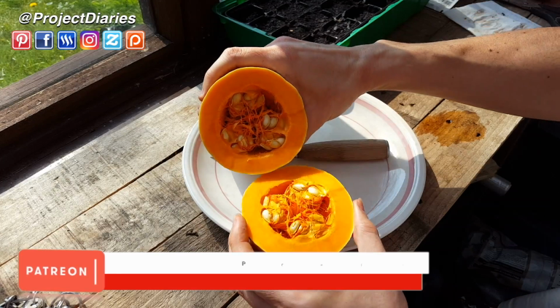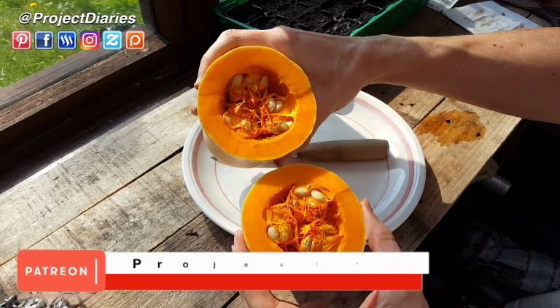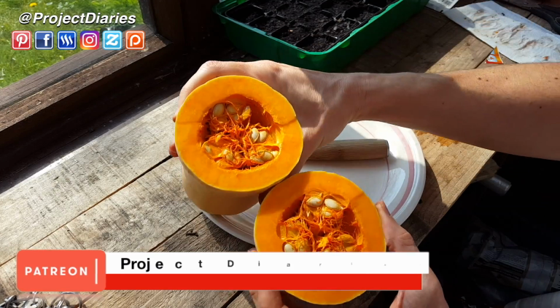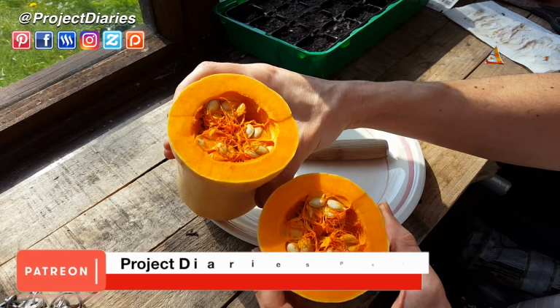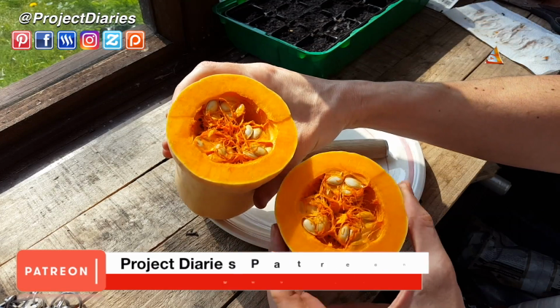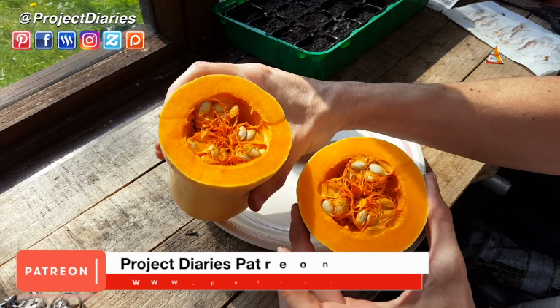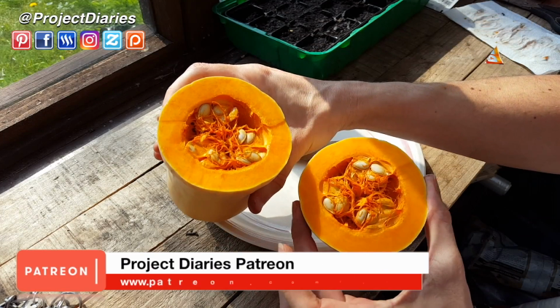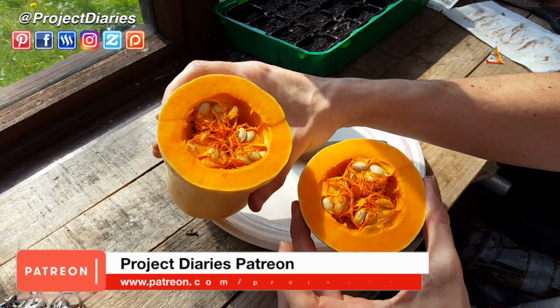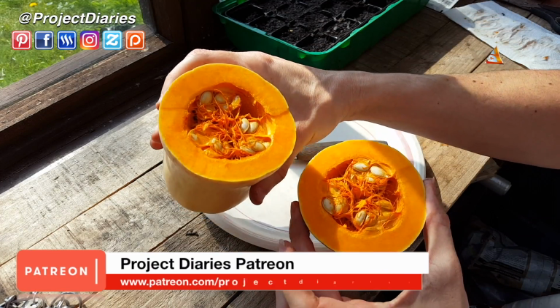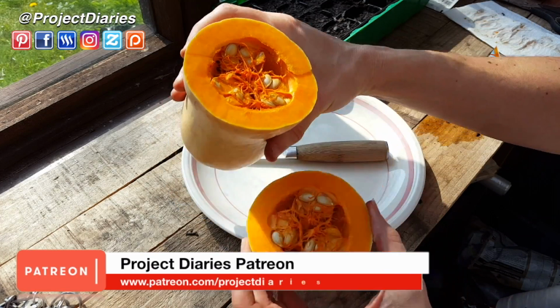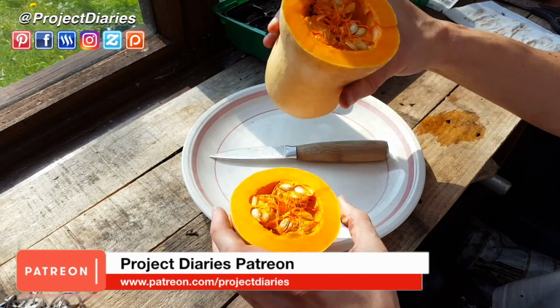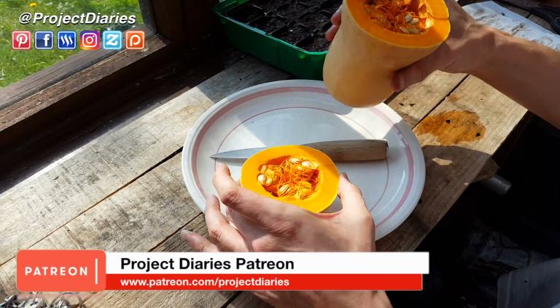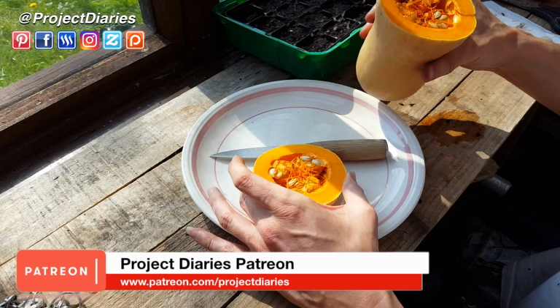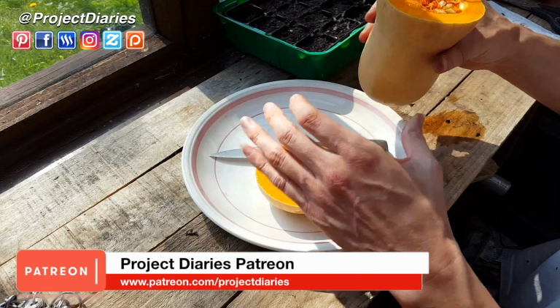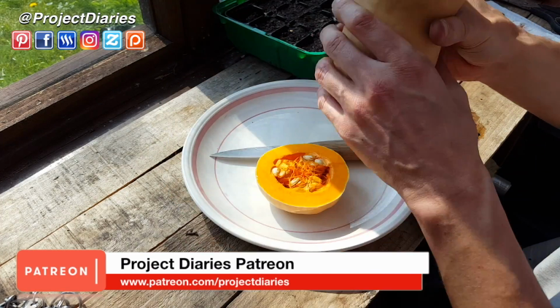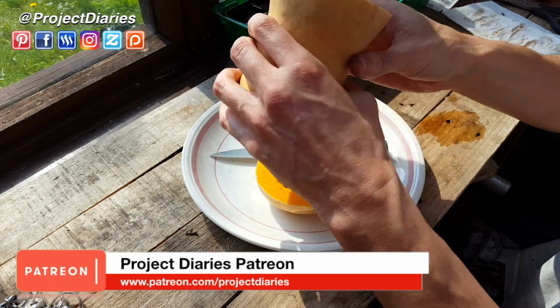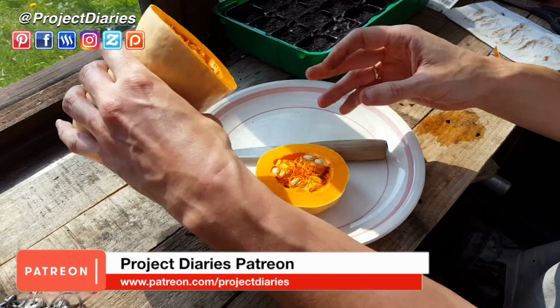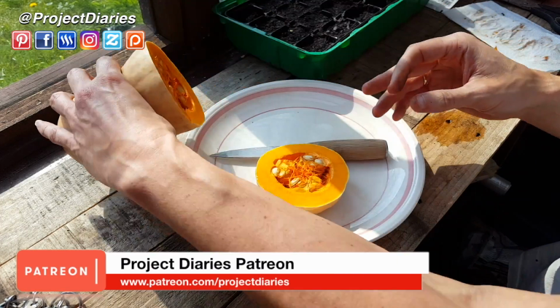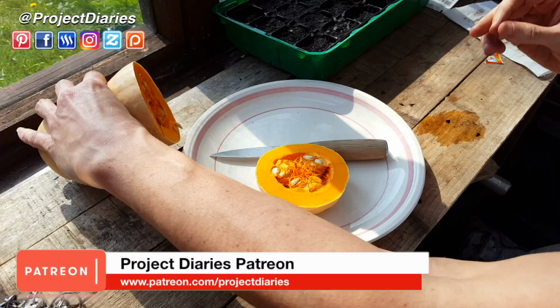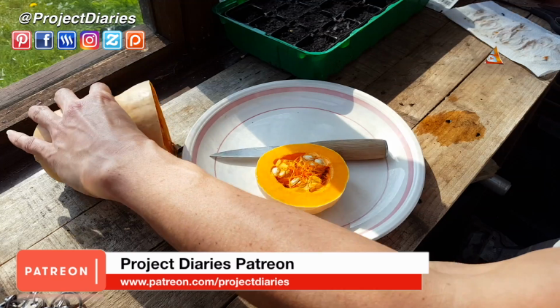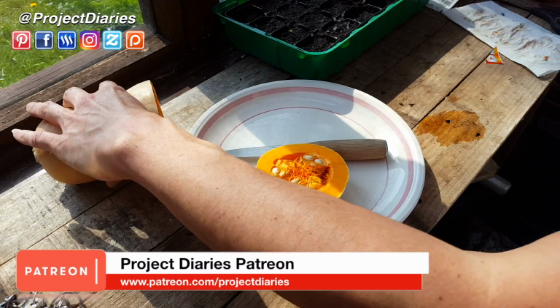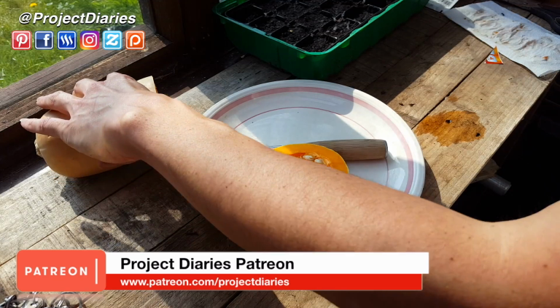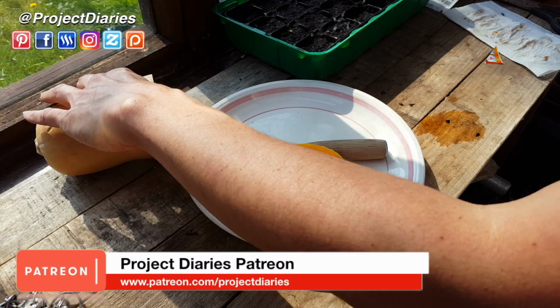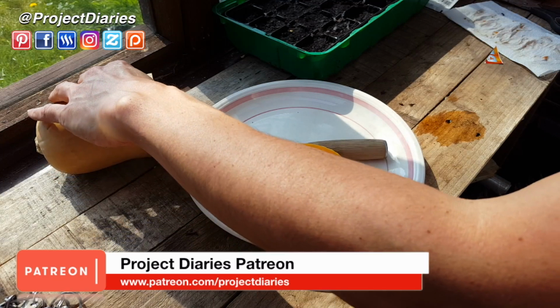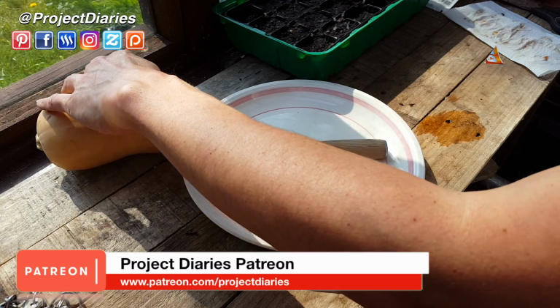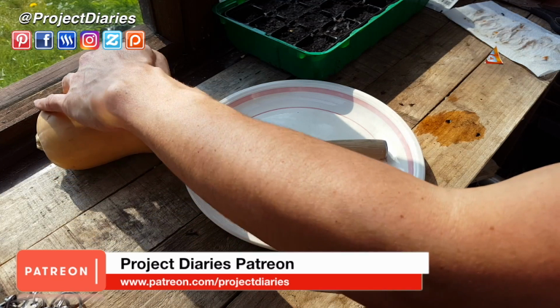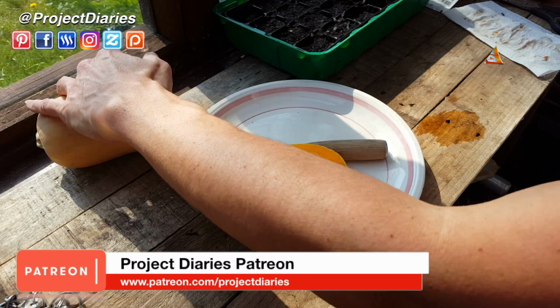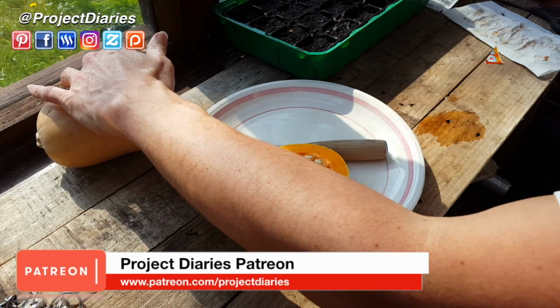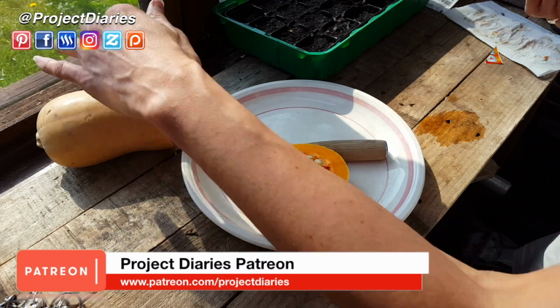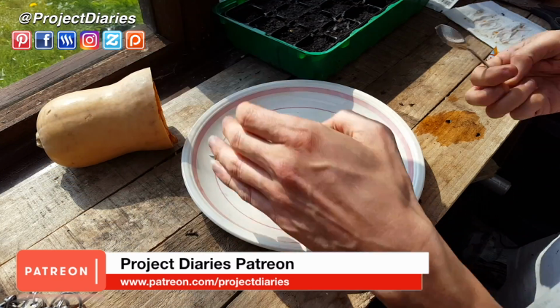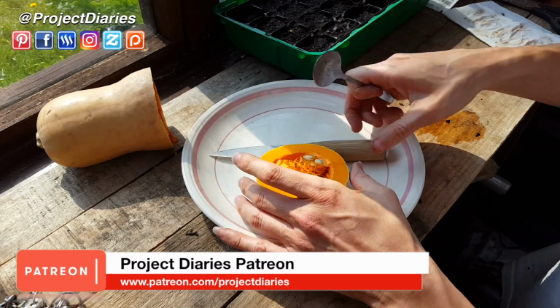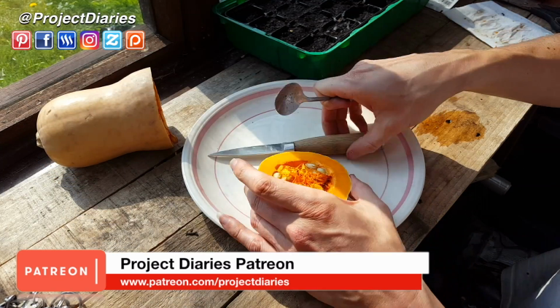As you can see there's plenty of seeds to harvest here. Just this one squash will provide many seeds for me to grow and plant out this year.